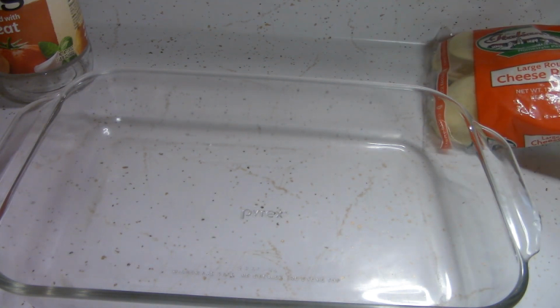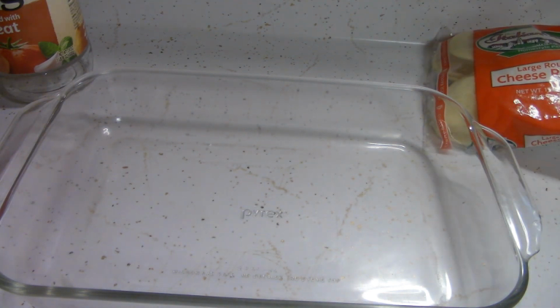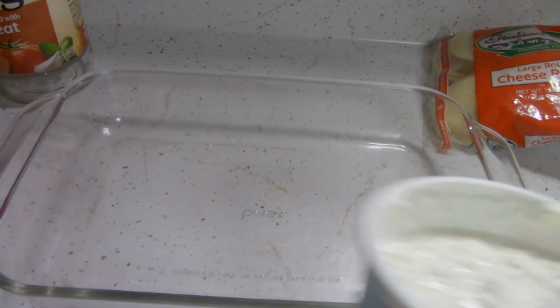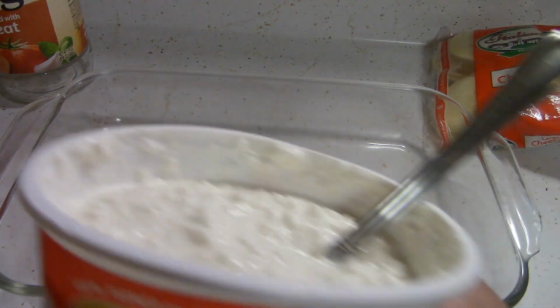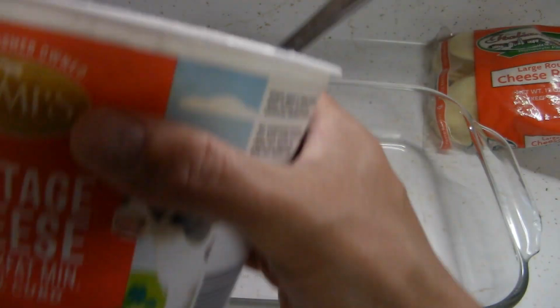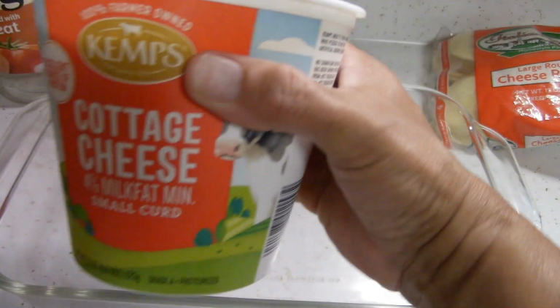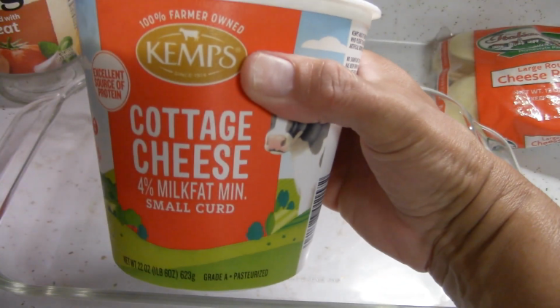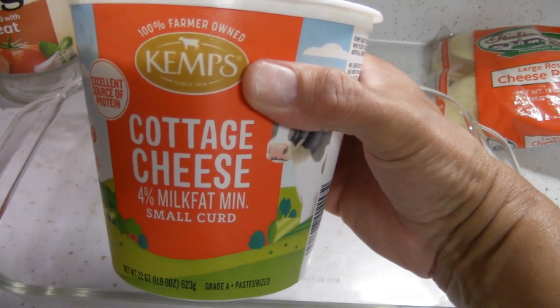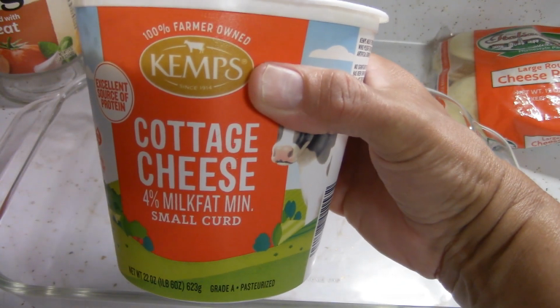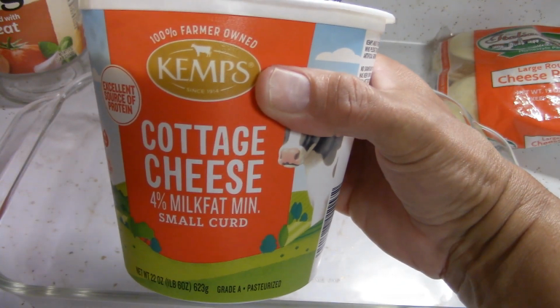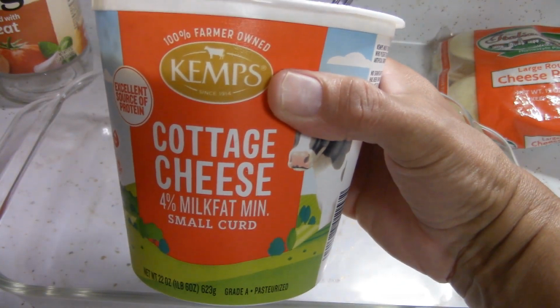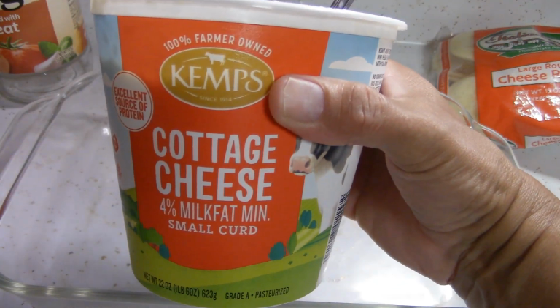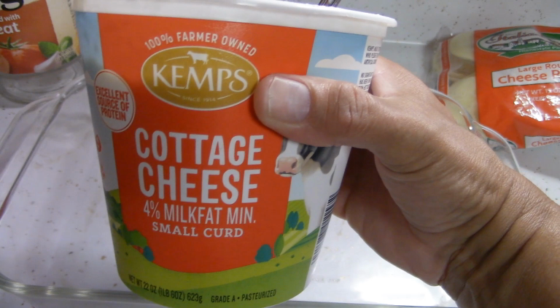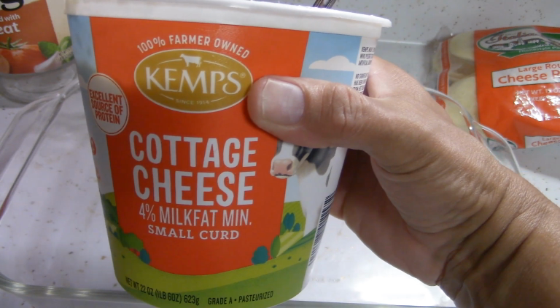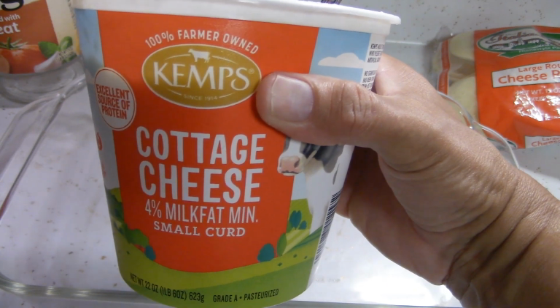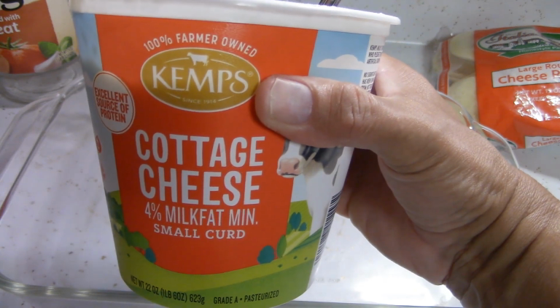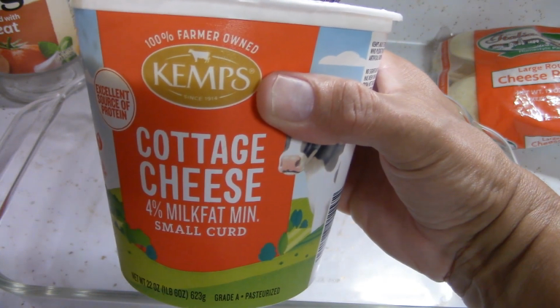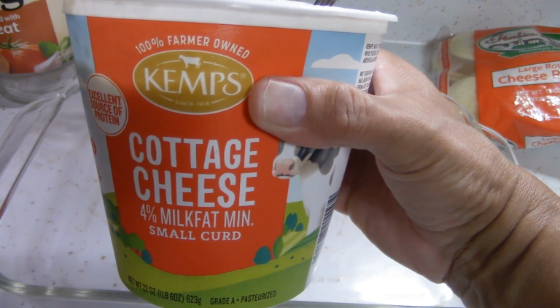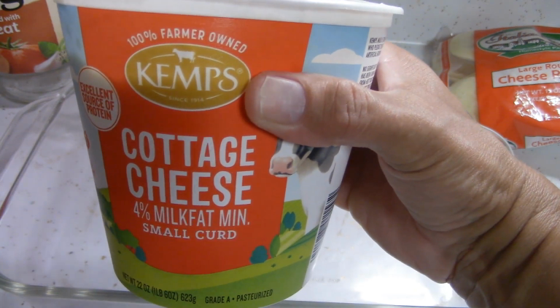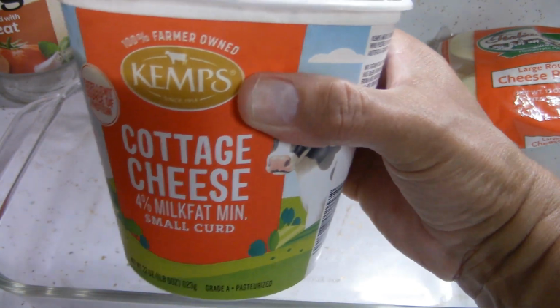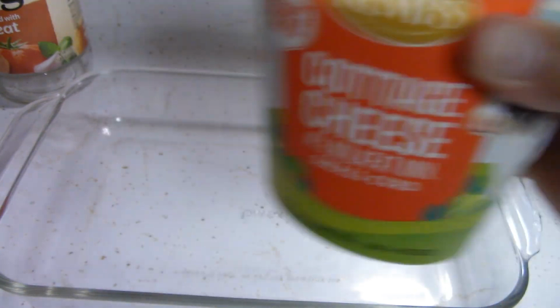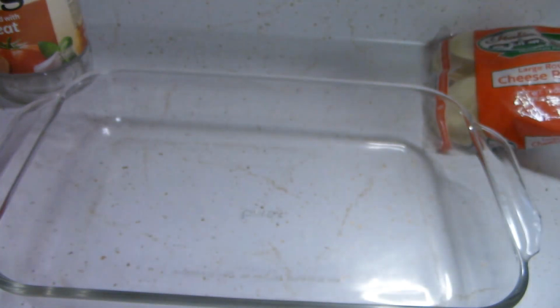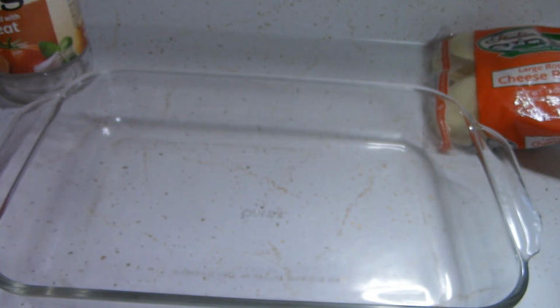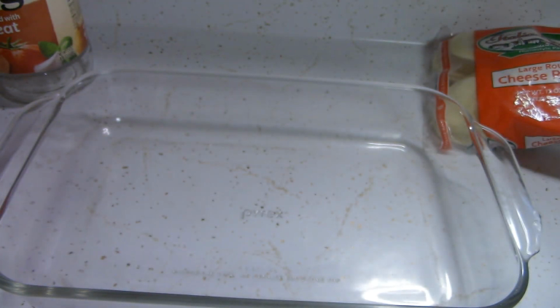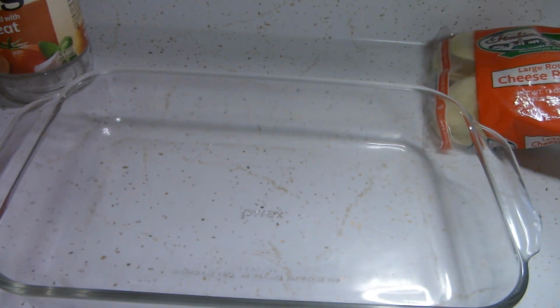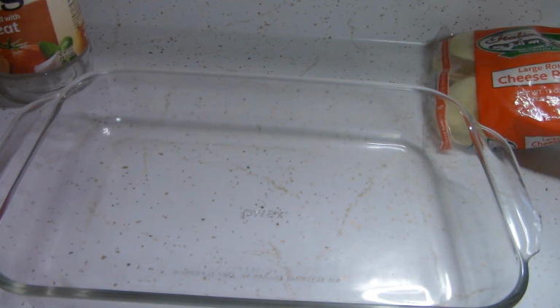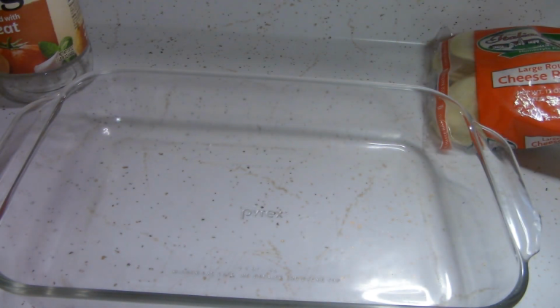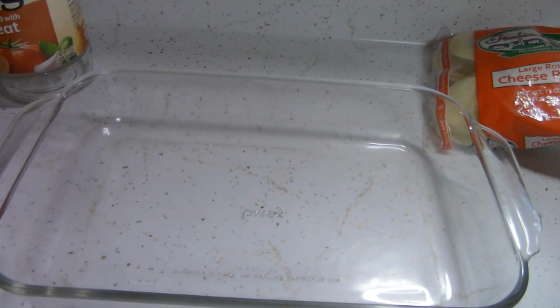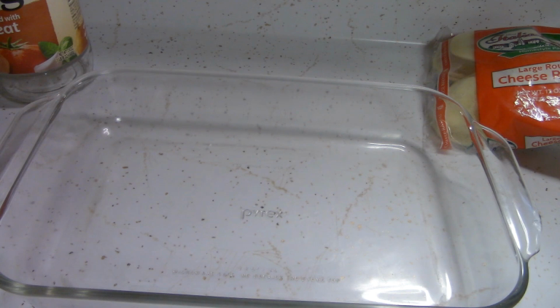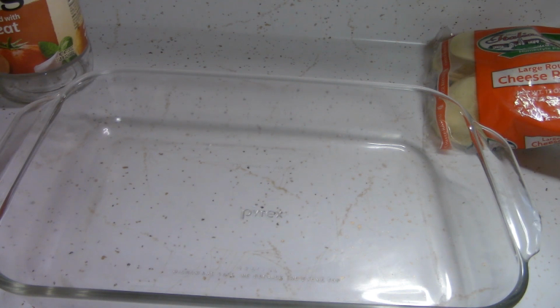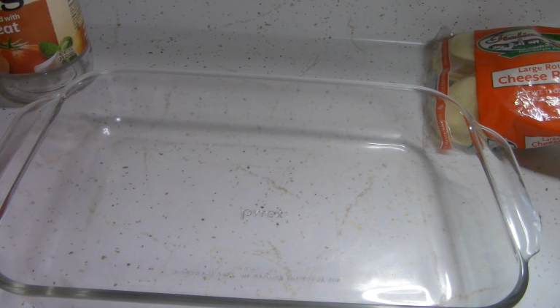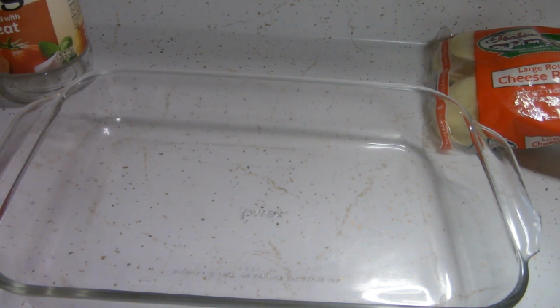Like I said, the only thing not from the pantry is the cottage cheese, which I bought this past week. So I'm just going to start.